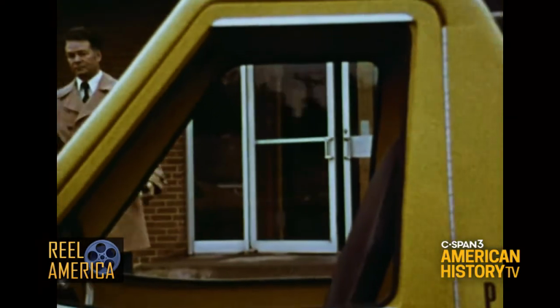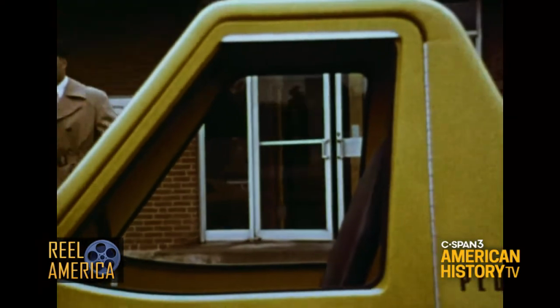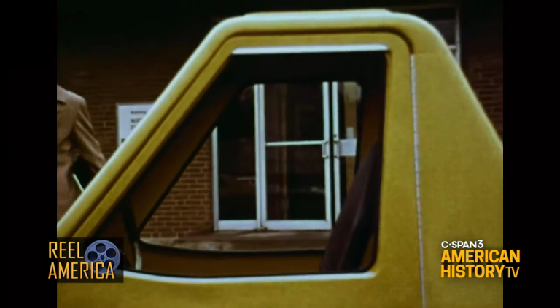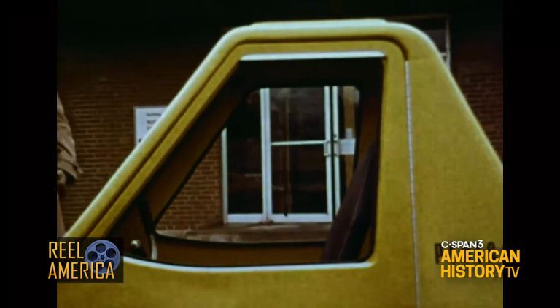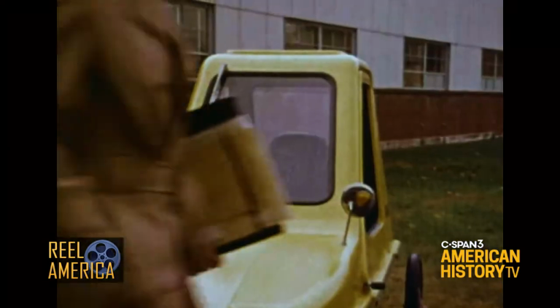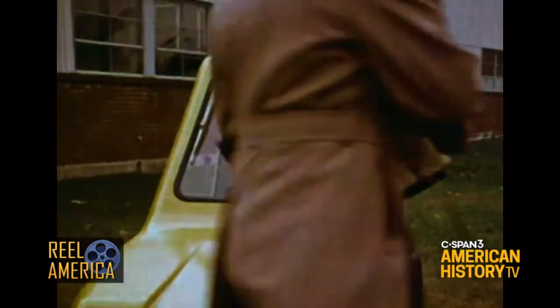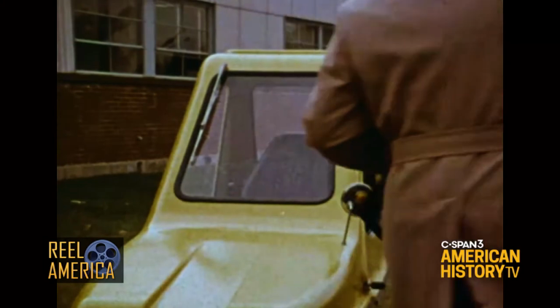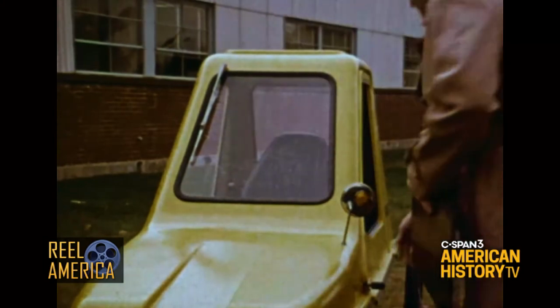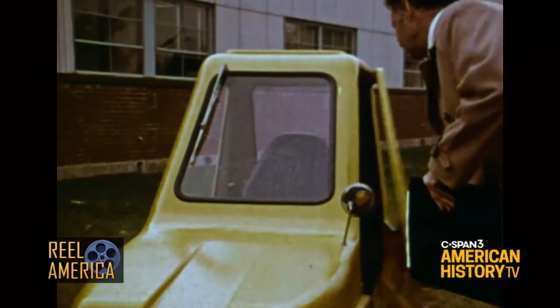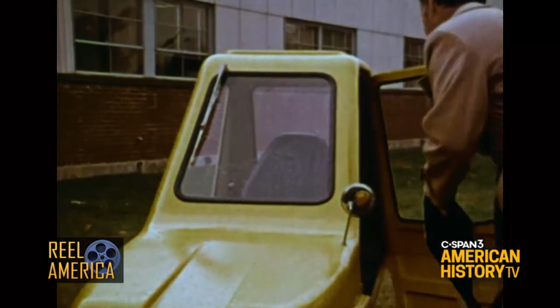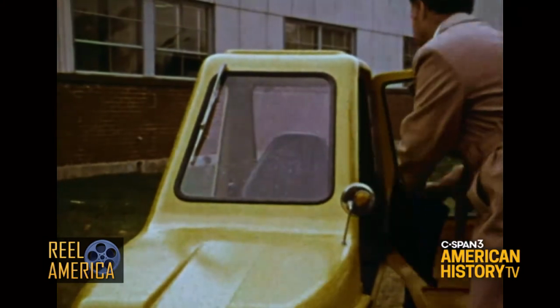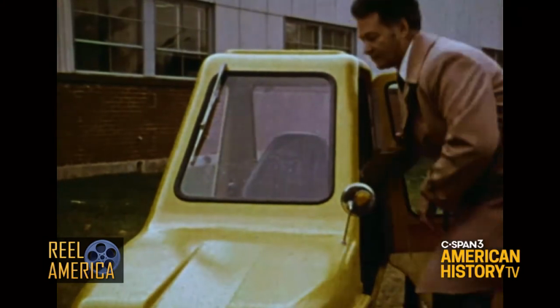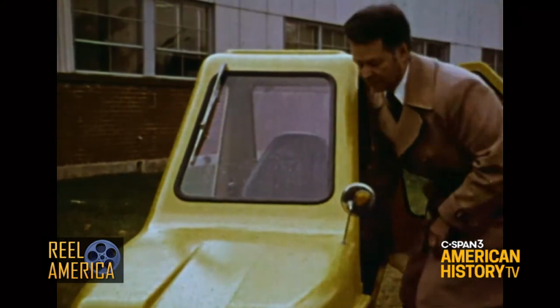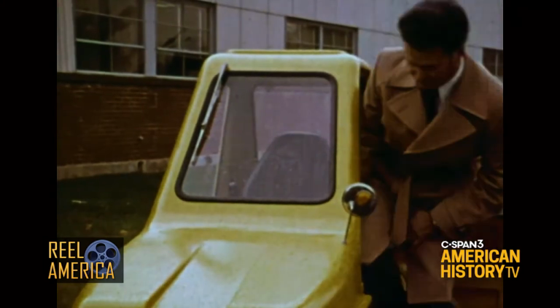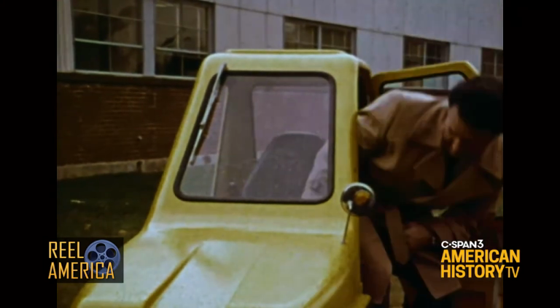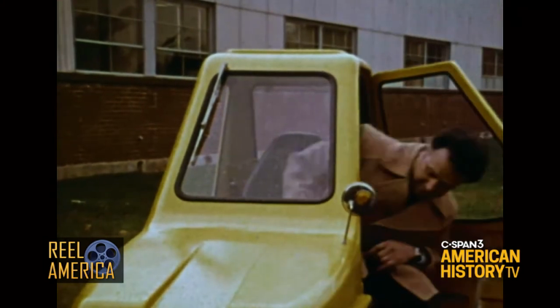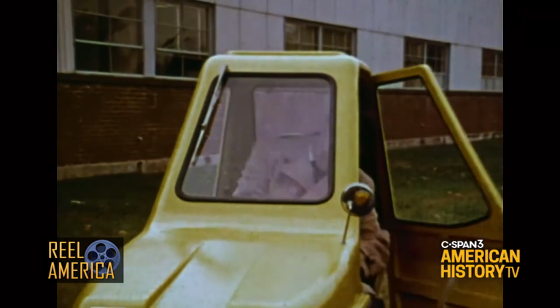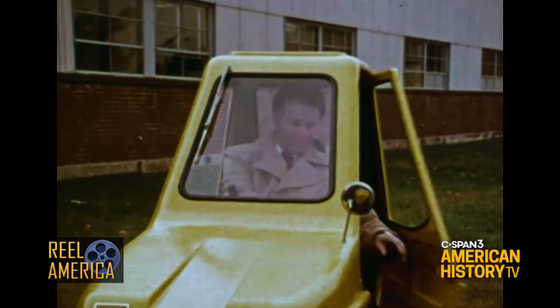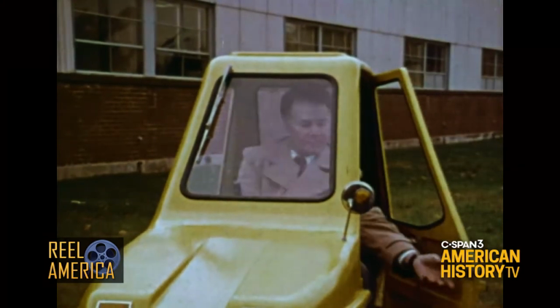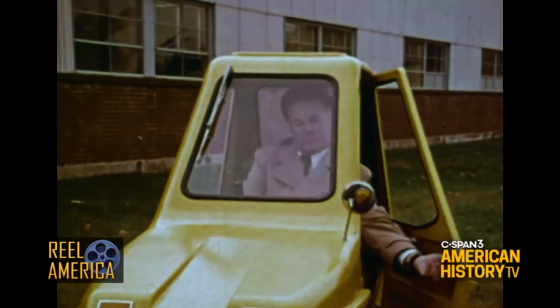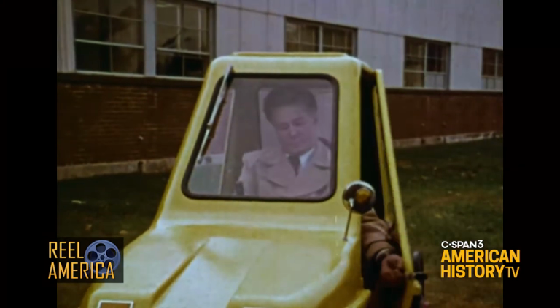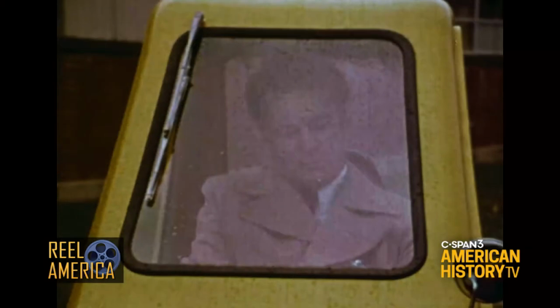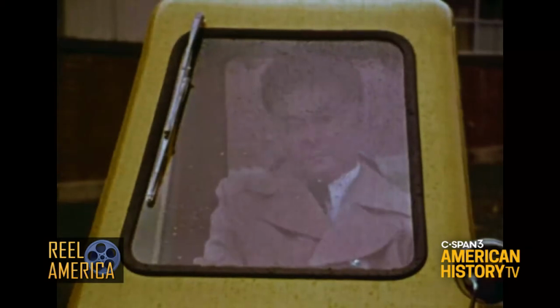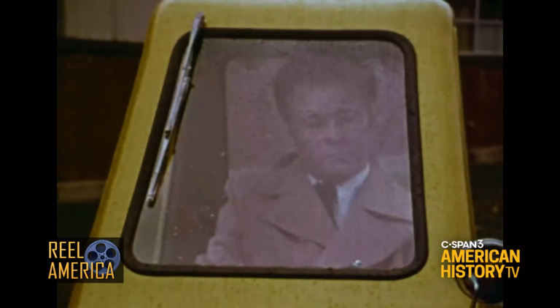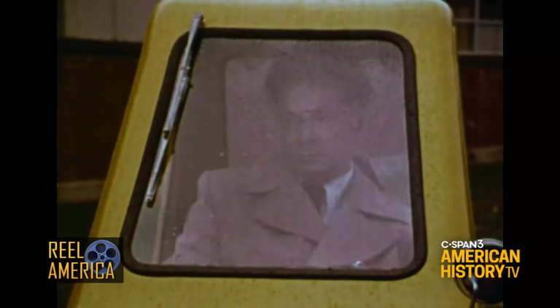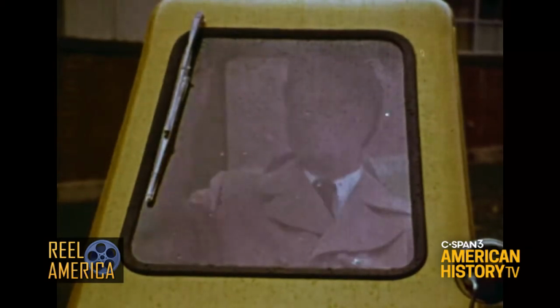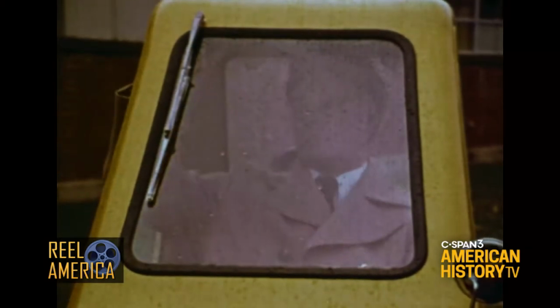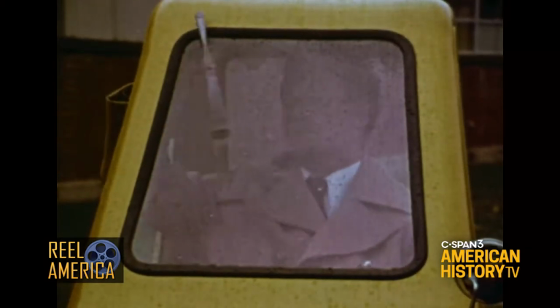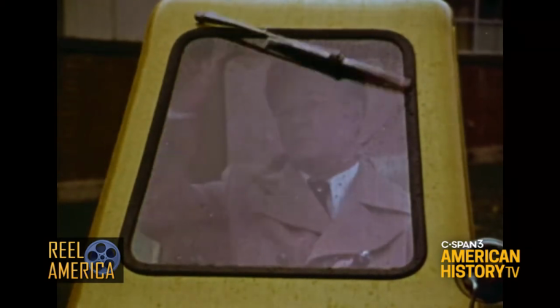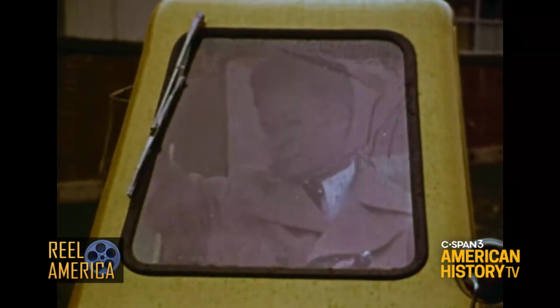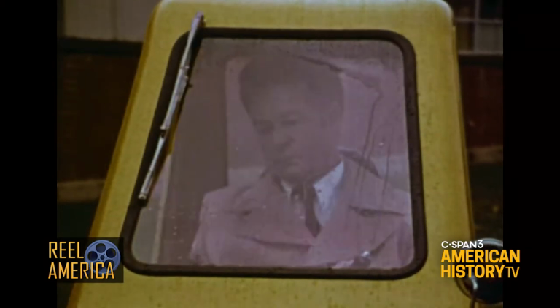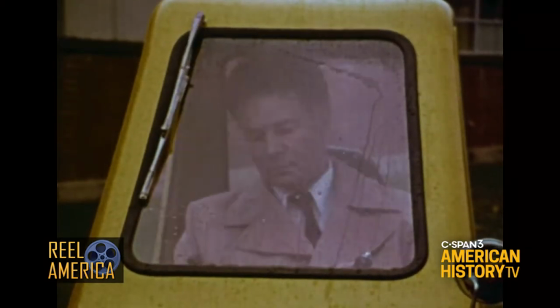The Pedicar, which is manufactured in Connecticut, is easy to maintain, costs nothing to operate, doesn't pollute, and gives exercise to boot, especially going uphill.